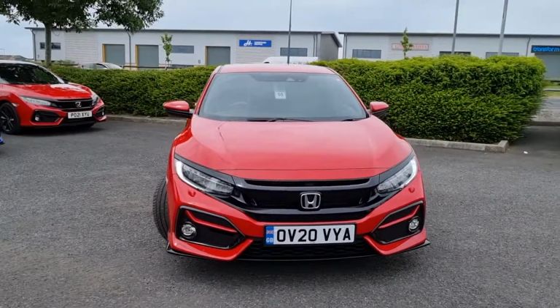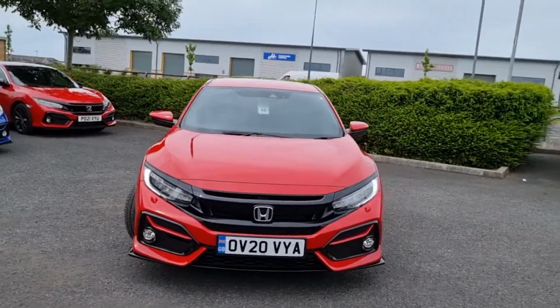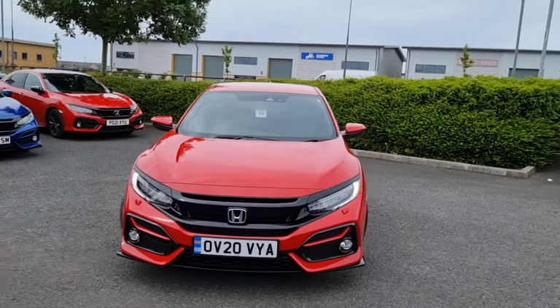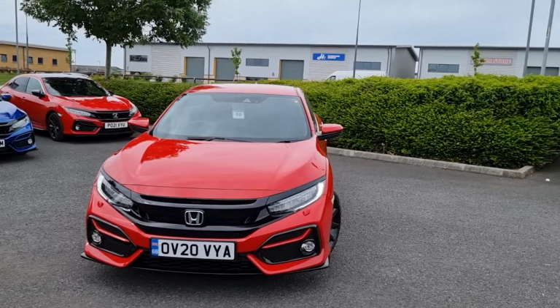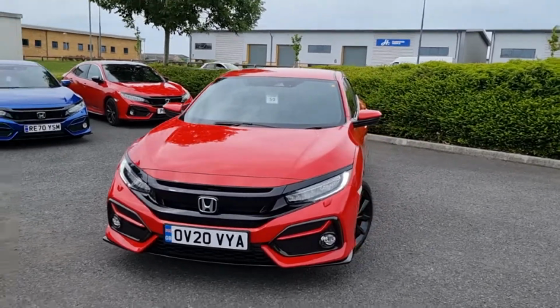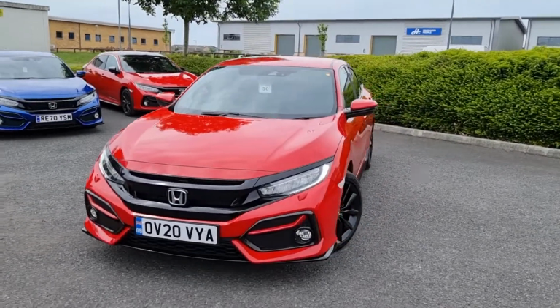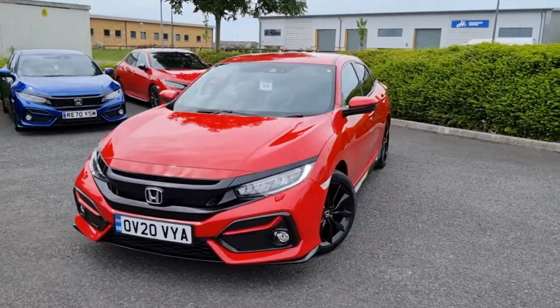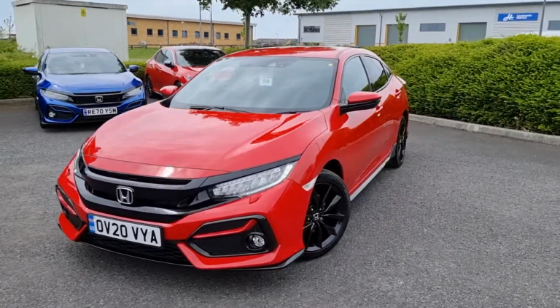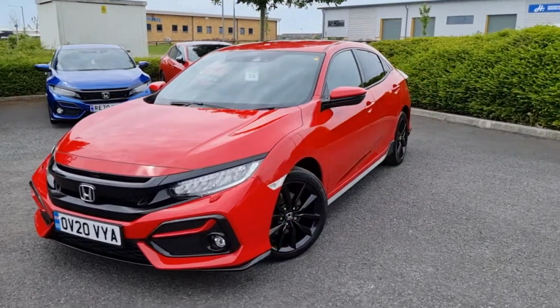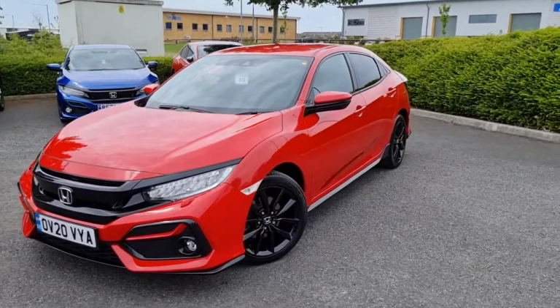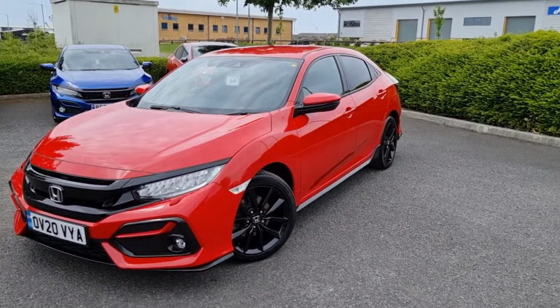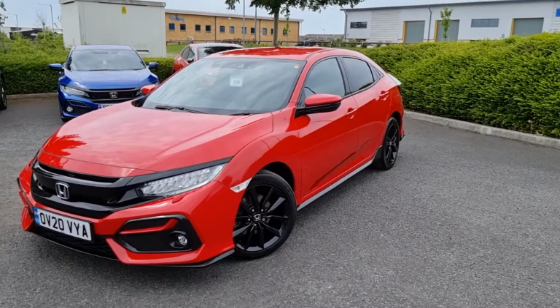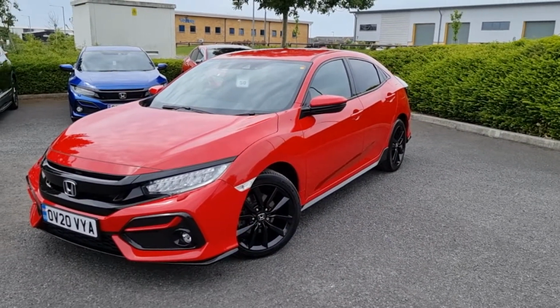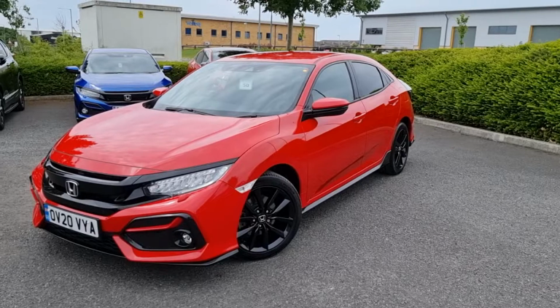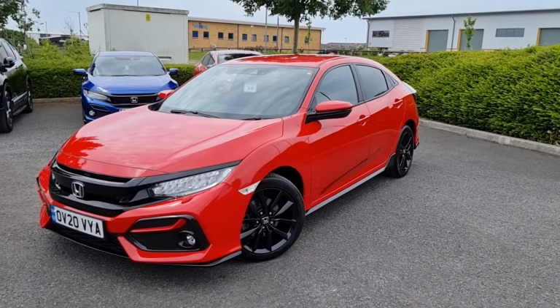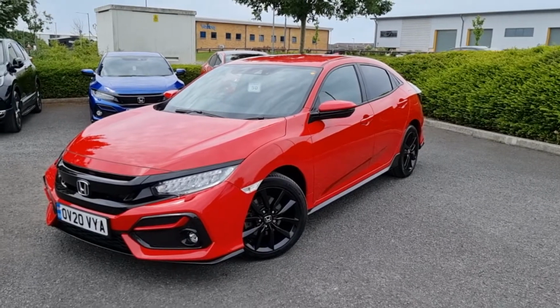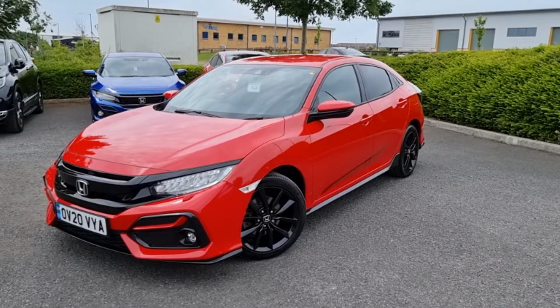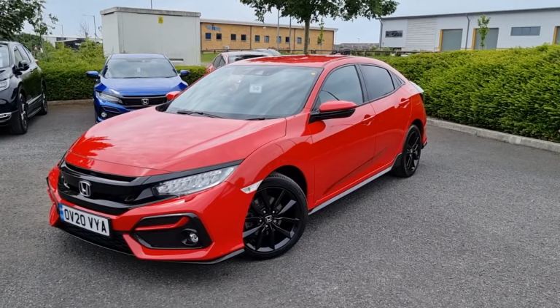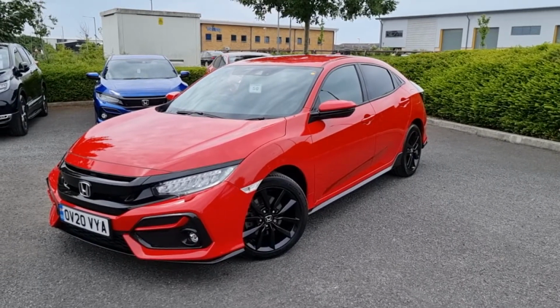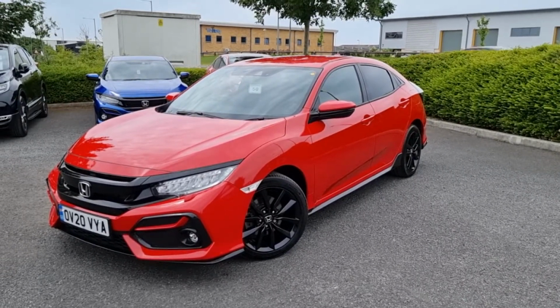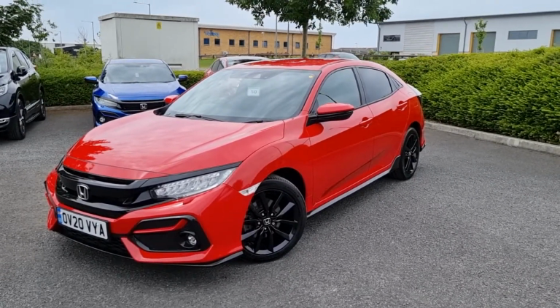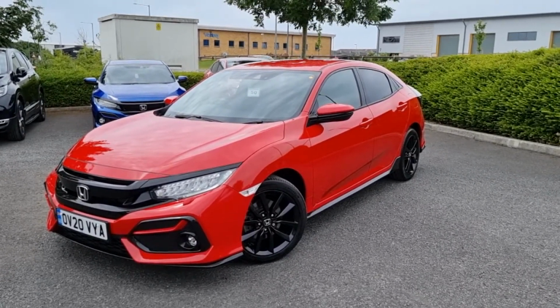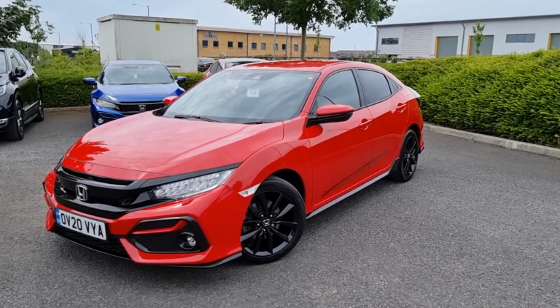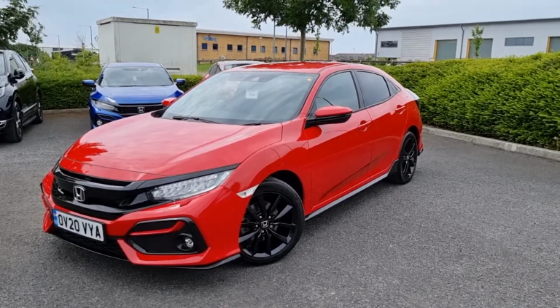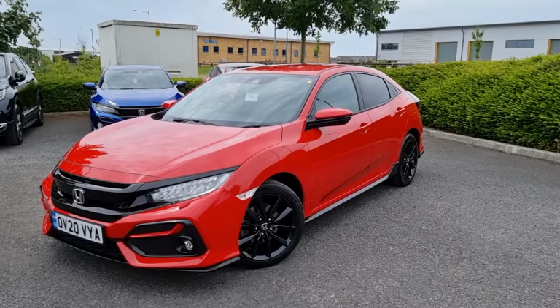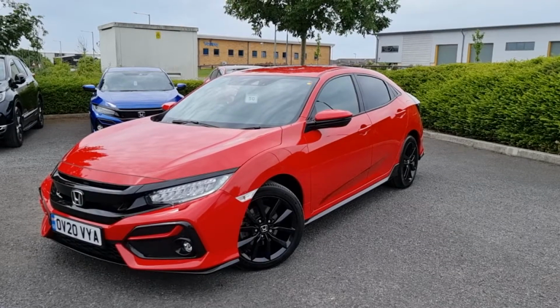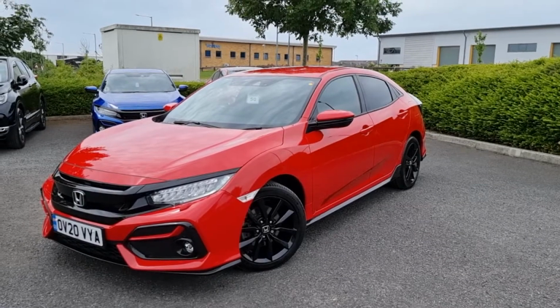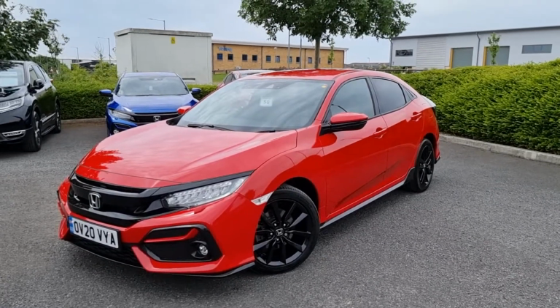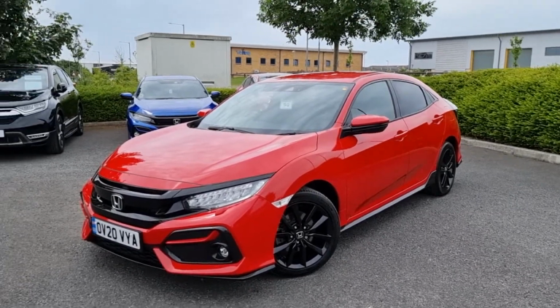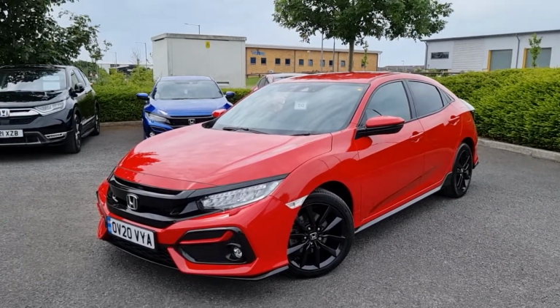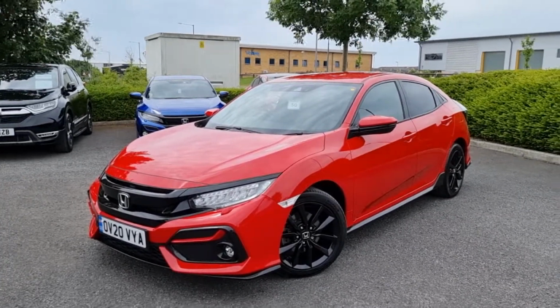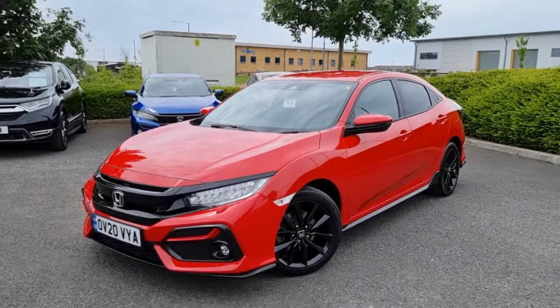If you would like a more personalised video on this car, don't hesitate to get in touch with the dealership — one of our sales staff will provide you with one. If you have any further questions or queries, again don't hesitate to give us a call. Thank you for your time and we hope to hear from you soon.